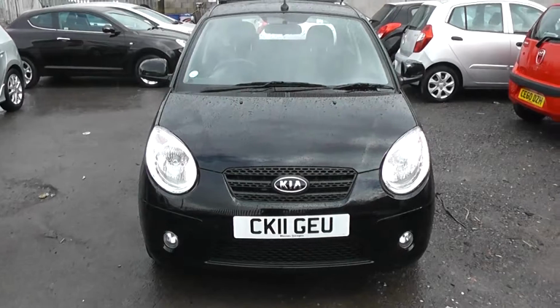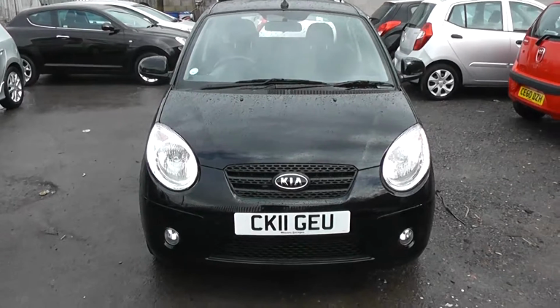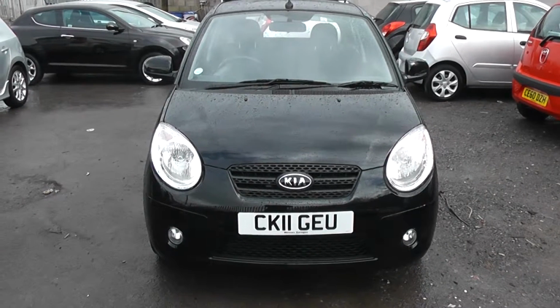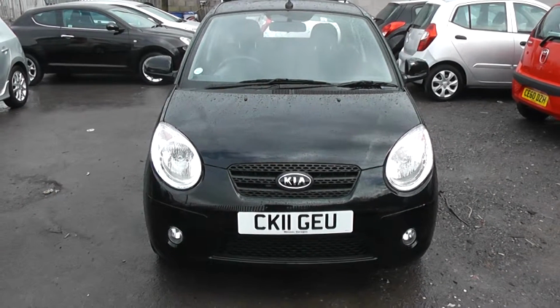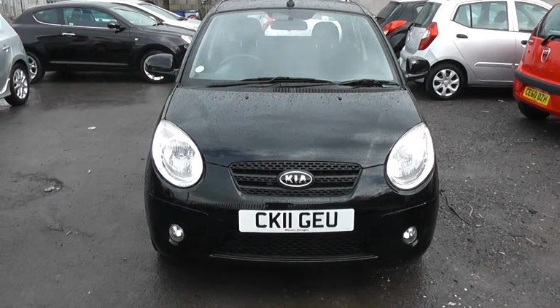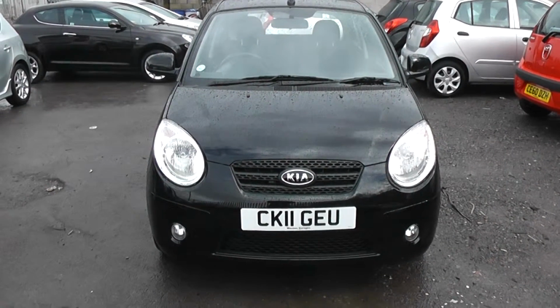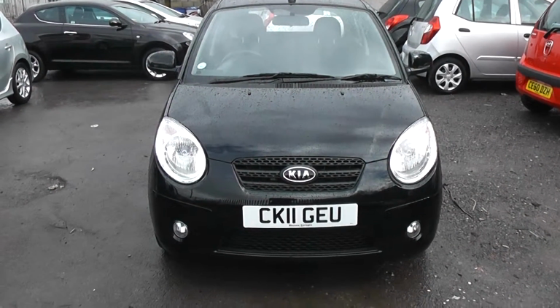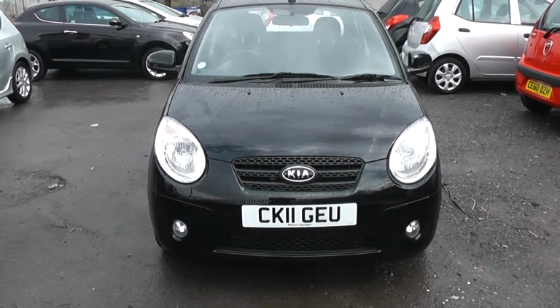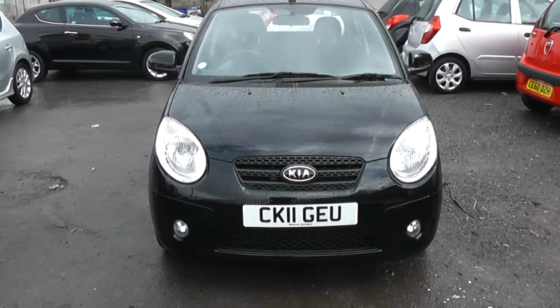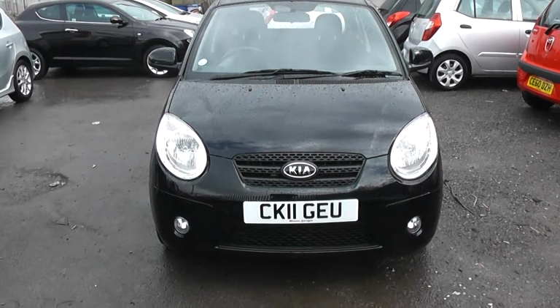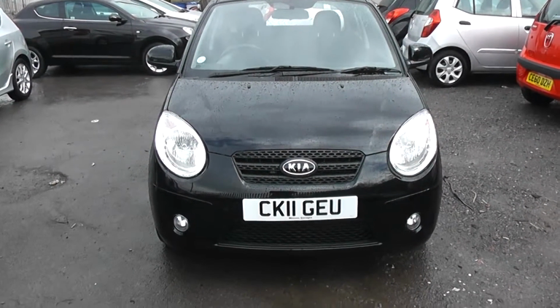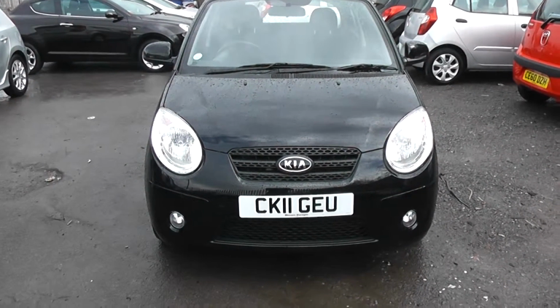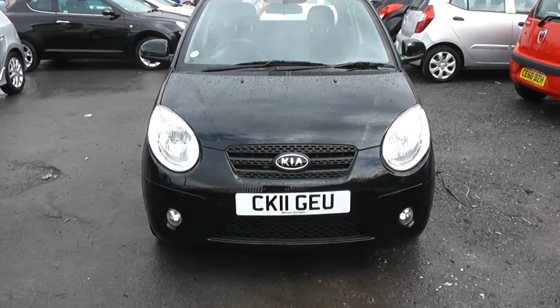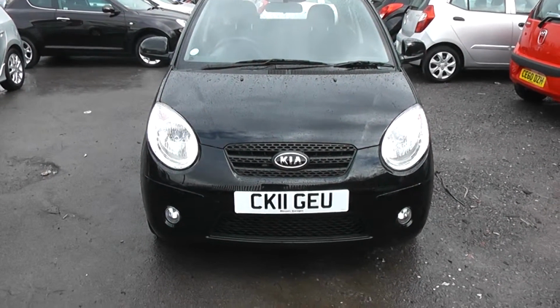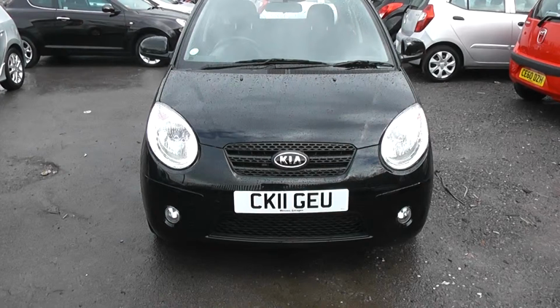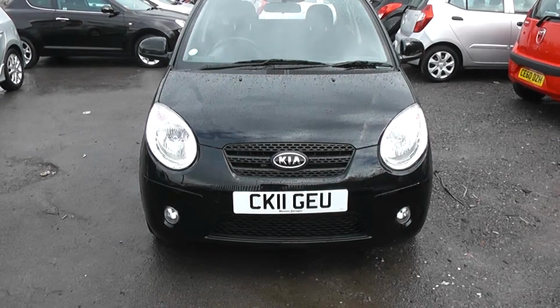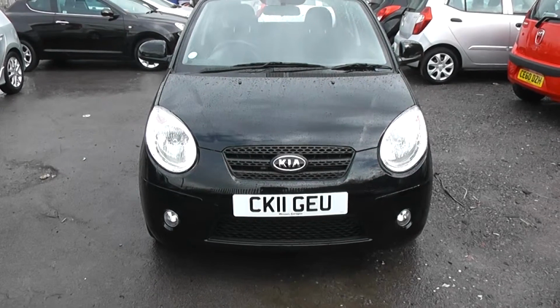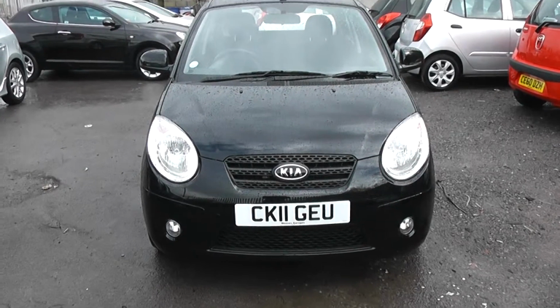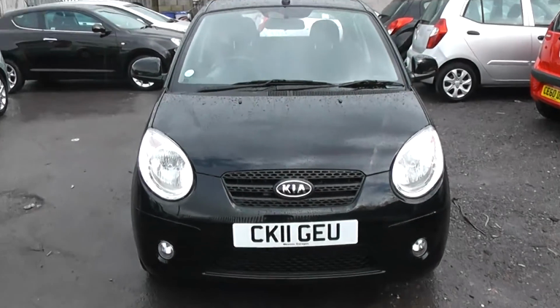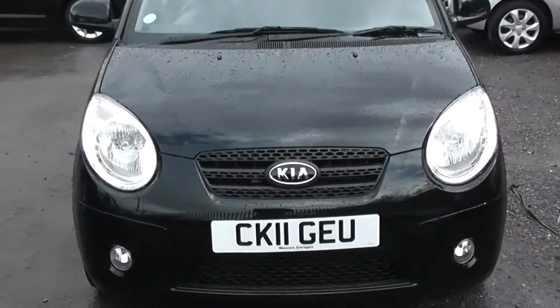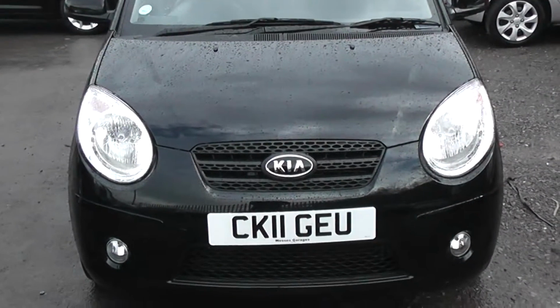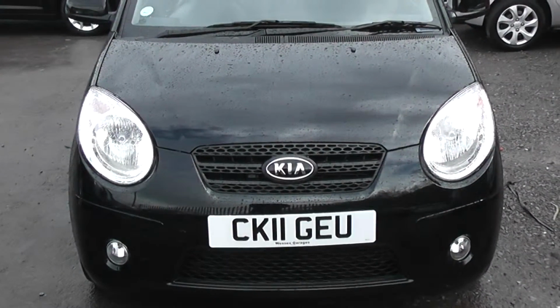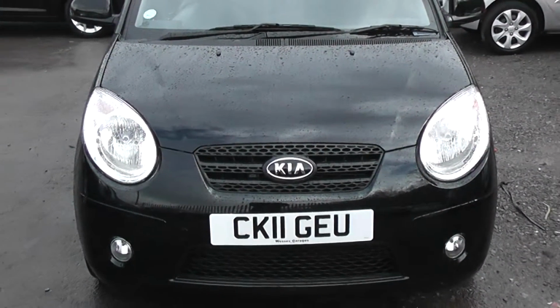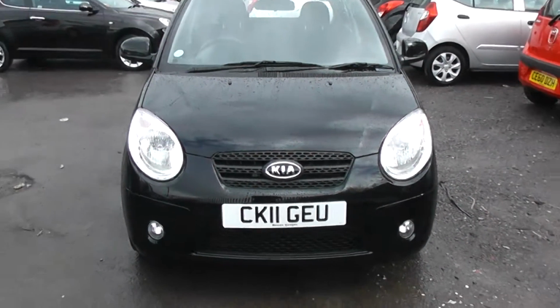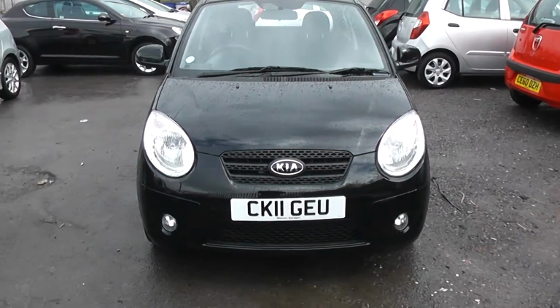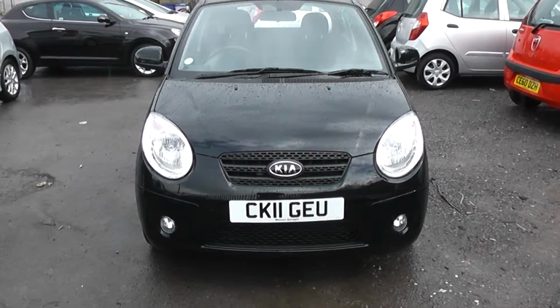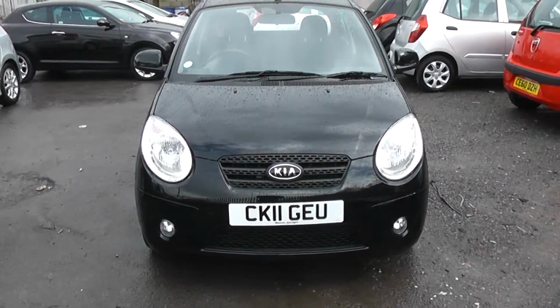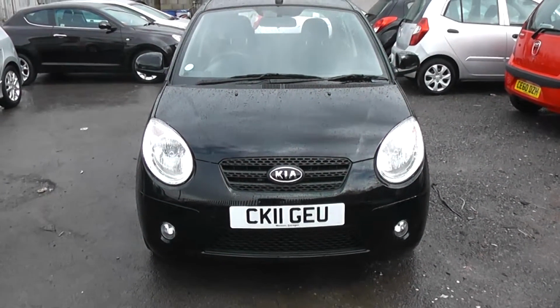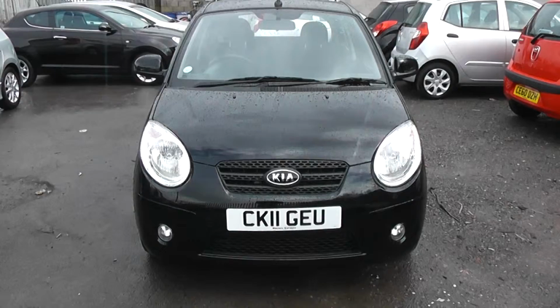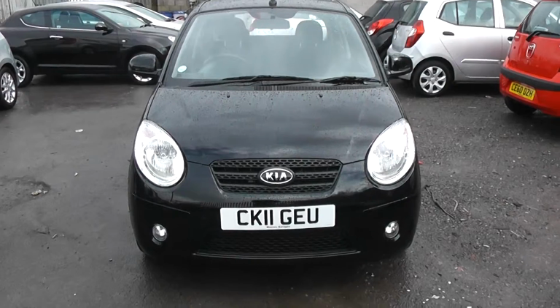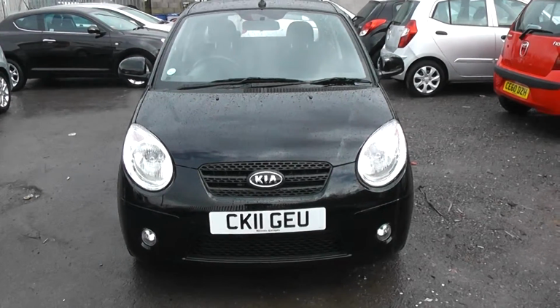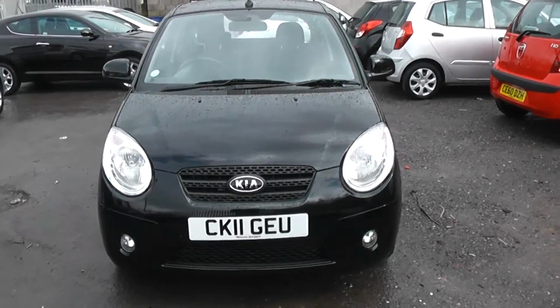Welcome to Worsett's Garages Cardiff. Here we have a Kia Picanto. This car is in black, registered on an 11 plate. It also features front fog lights and the bodywork is in excellent condition all around the car.